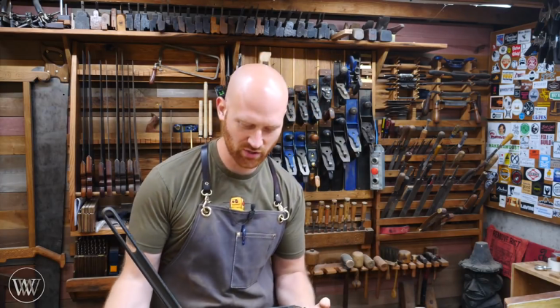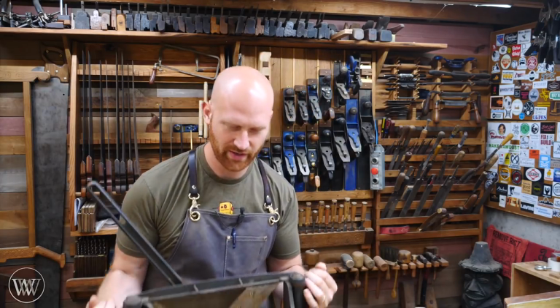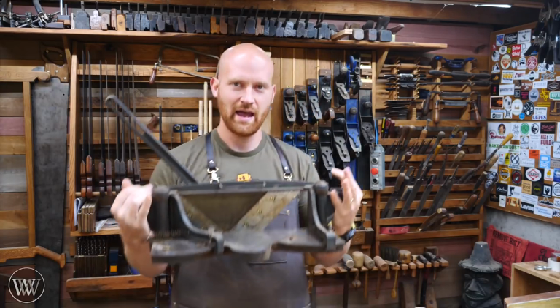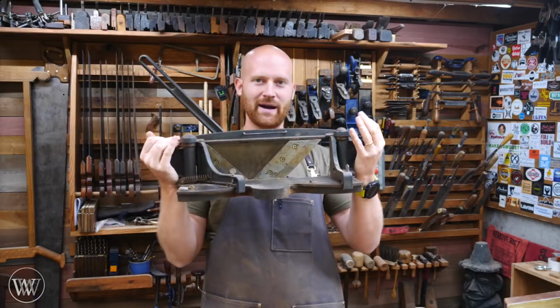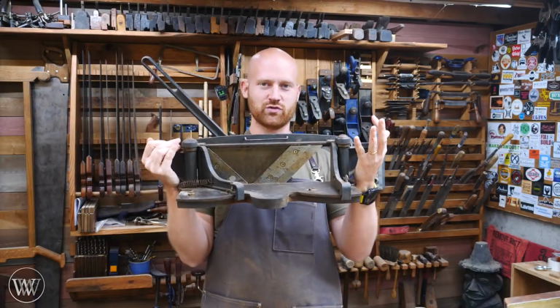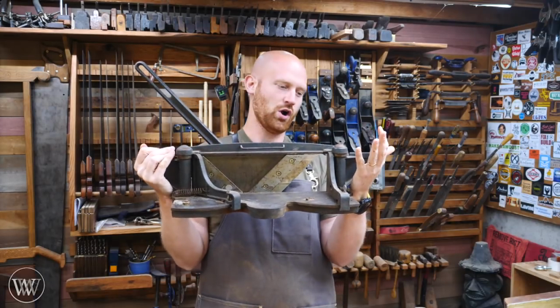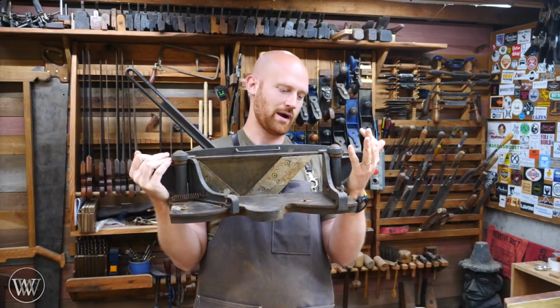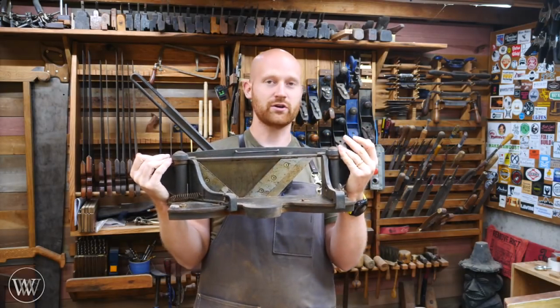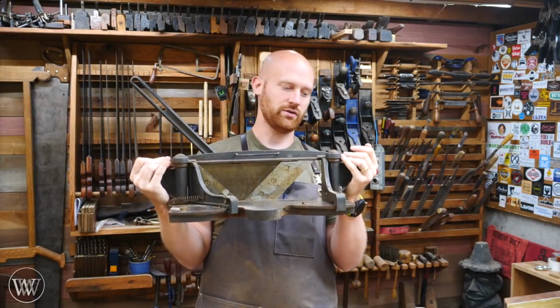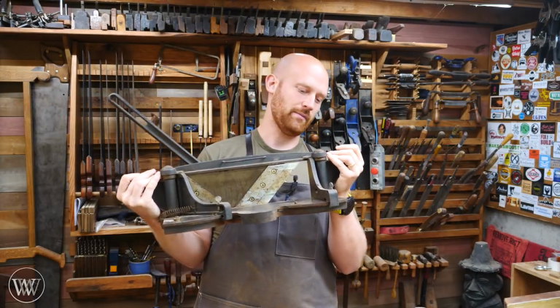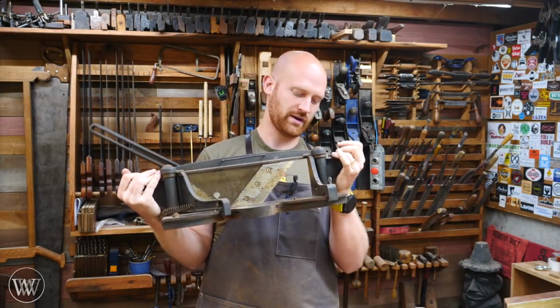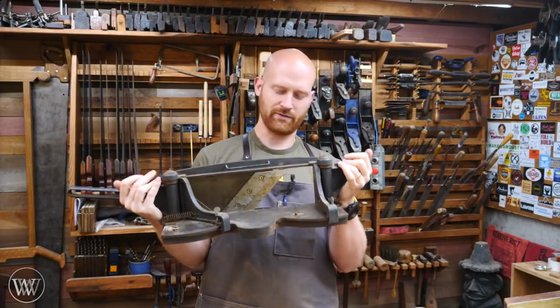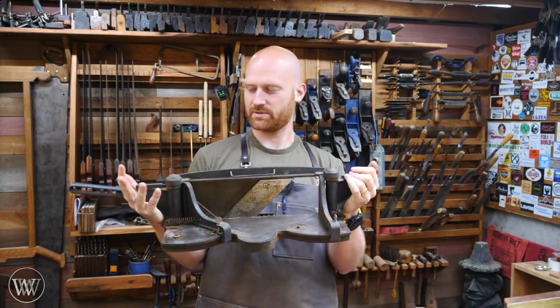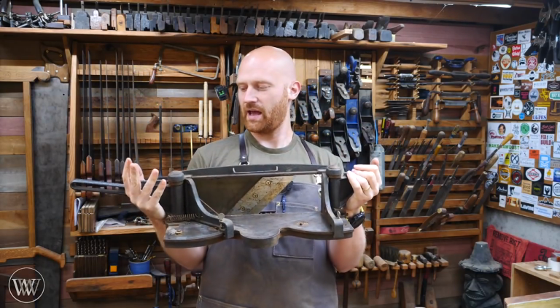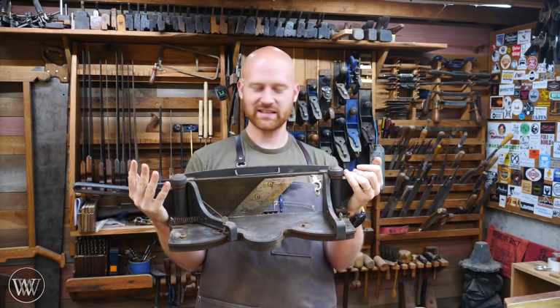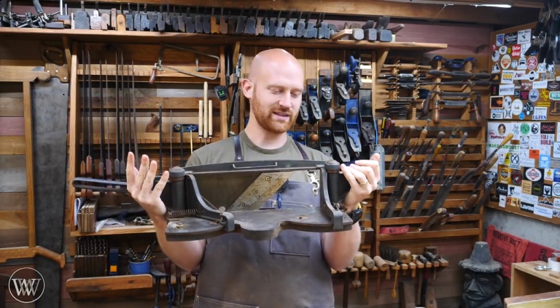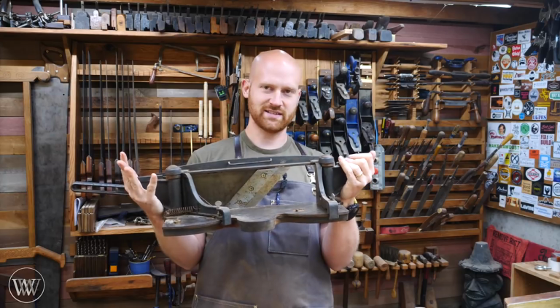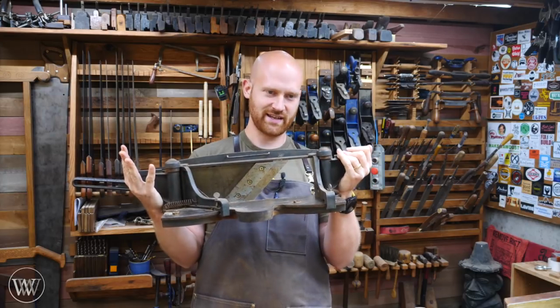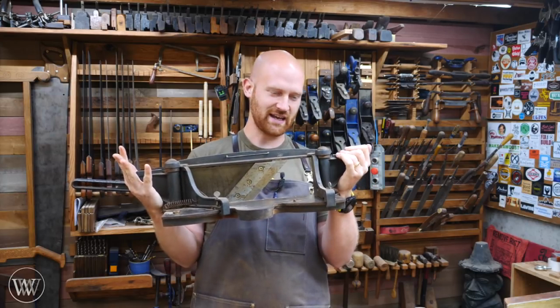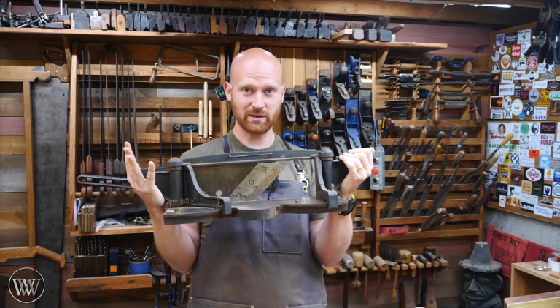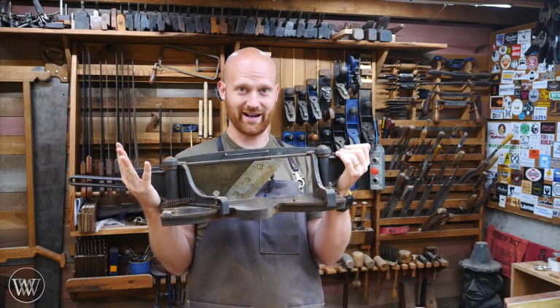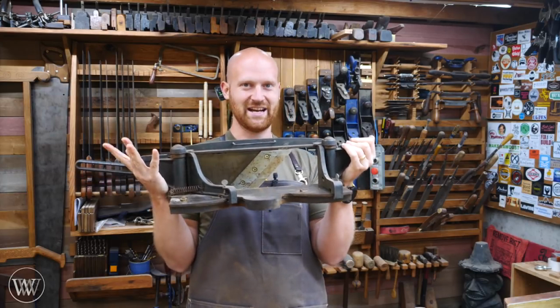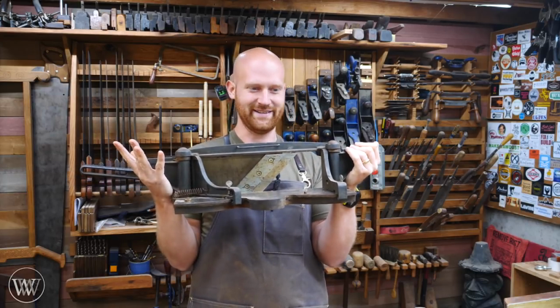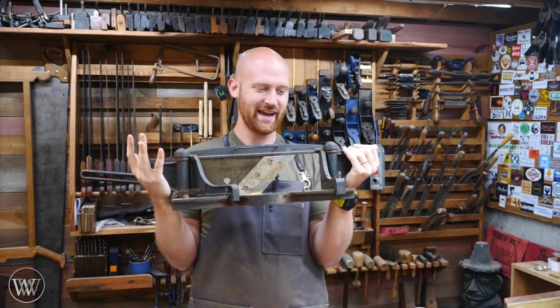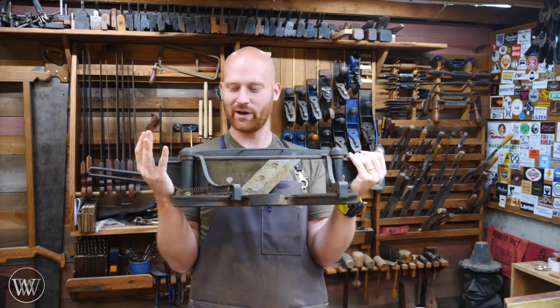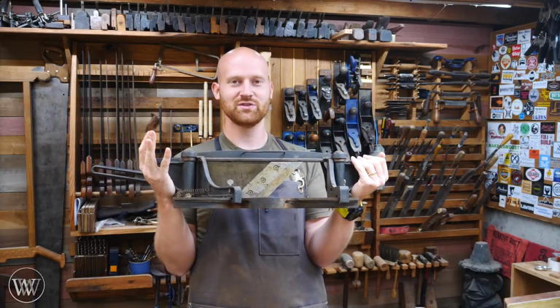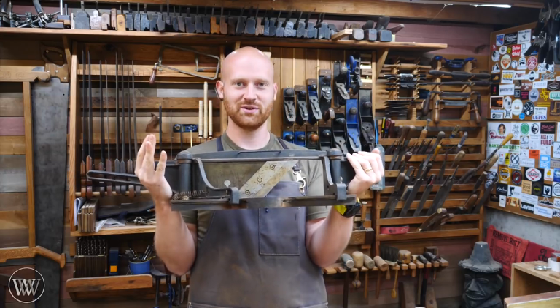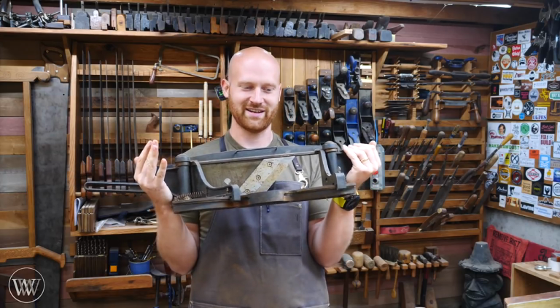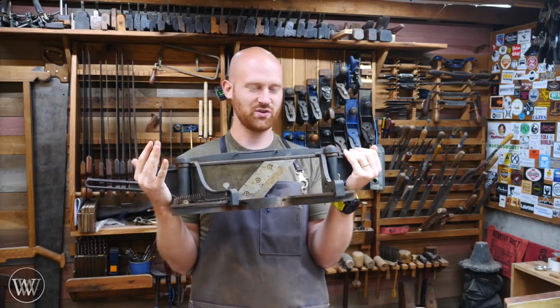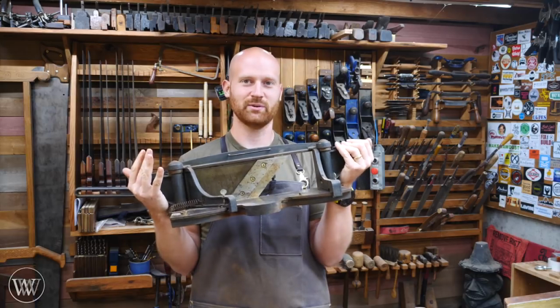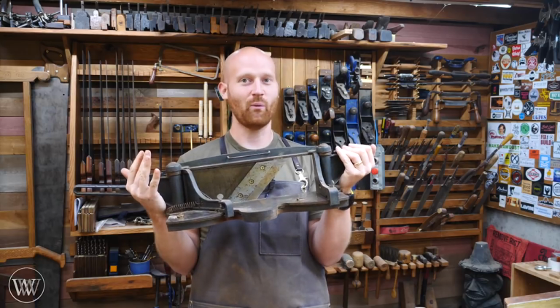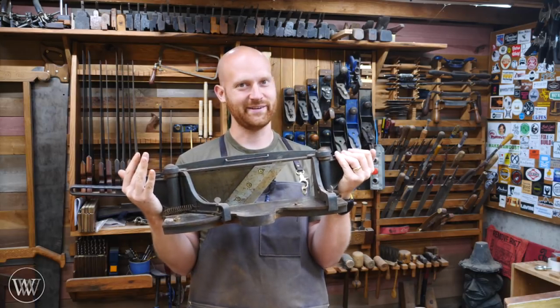This is called a miter trimmer or a miter shear. I've heard it called a couple of different terms. Basically what this is, is a shooting board on steroids. I want to introduce it to you and show you a little bit about what it can do.